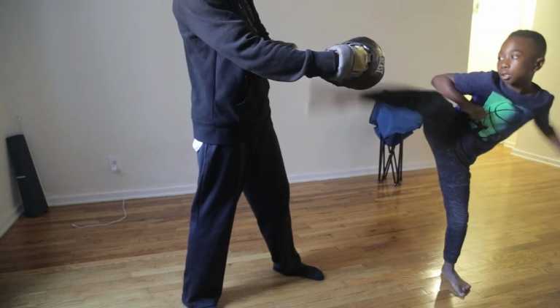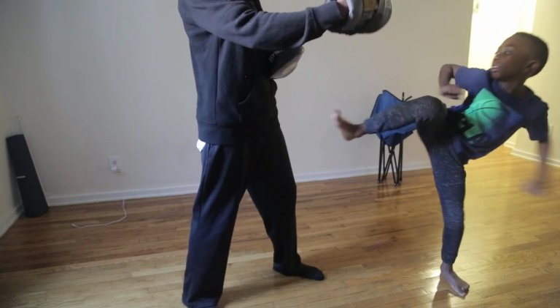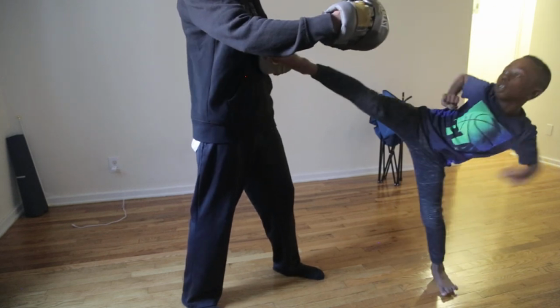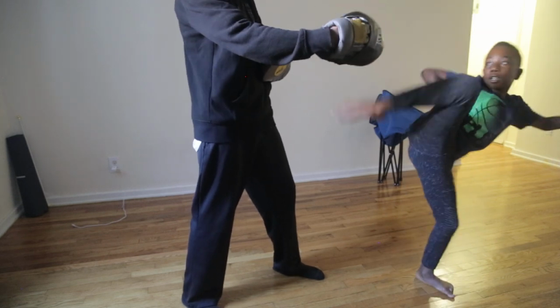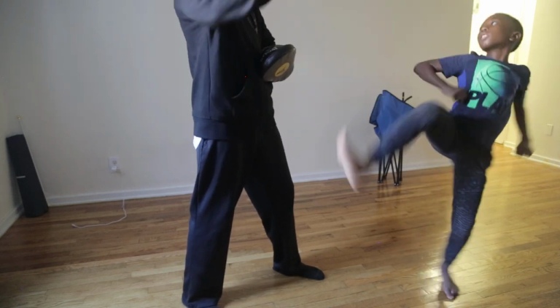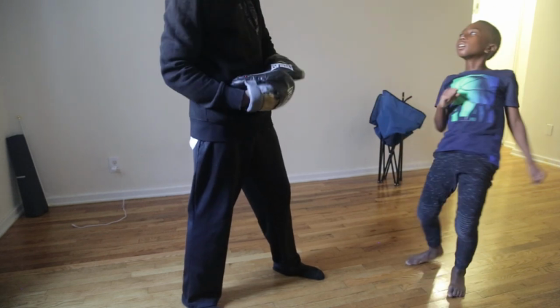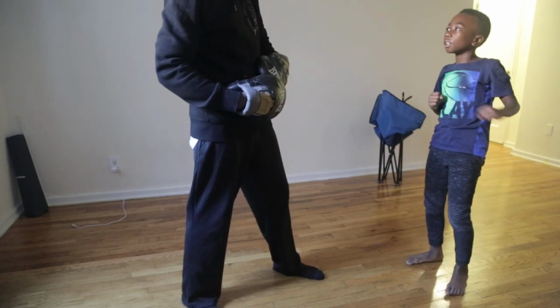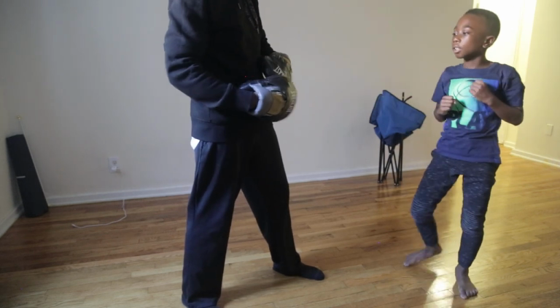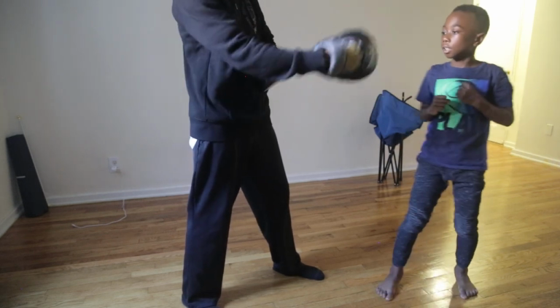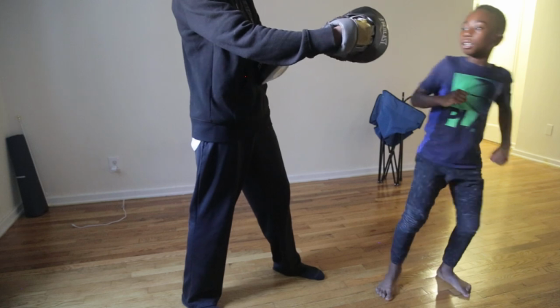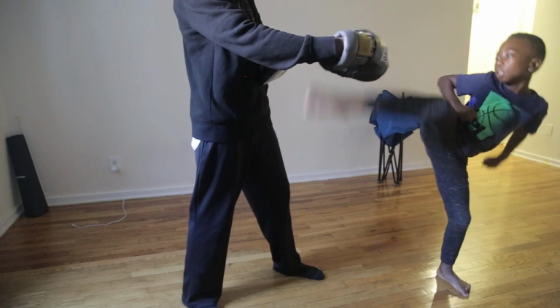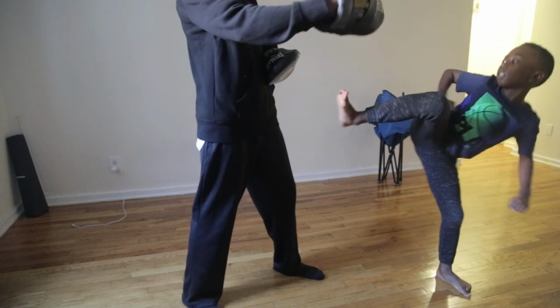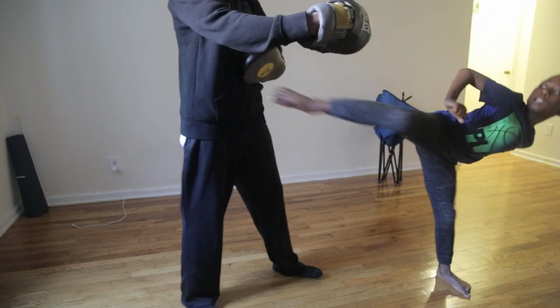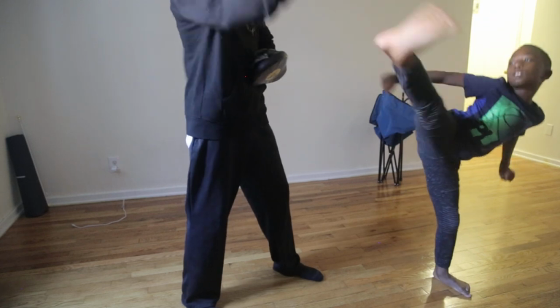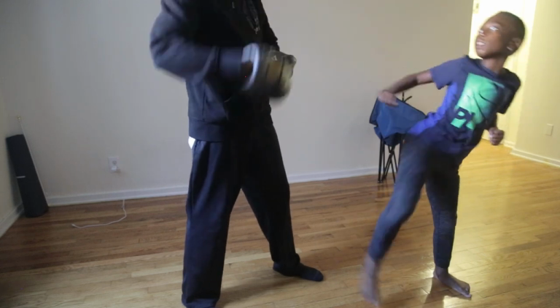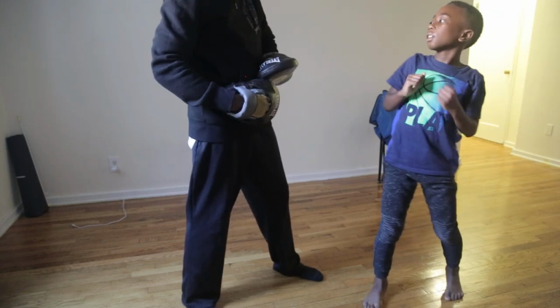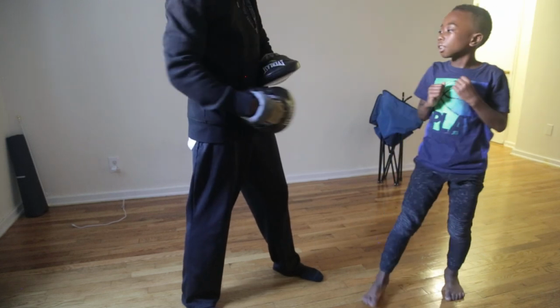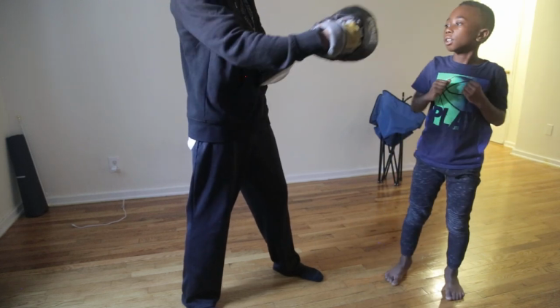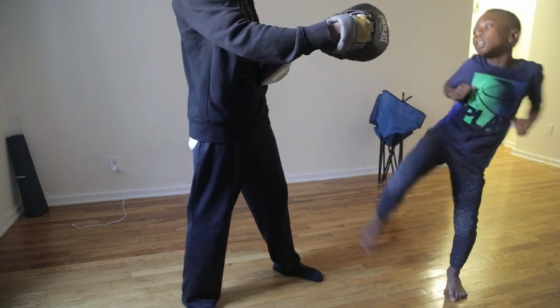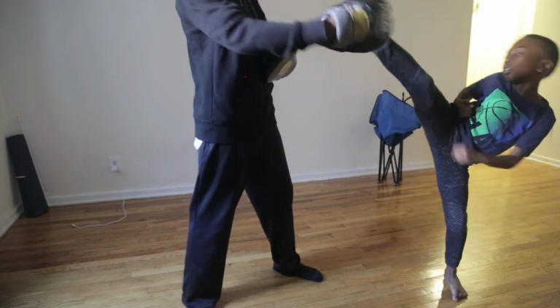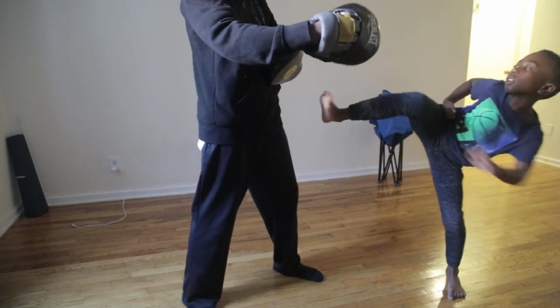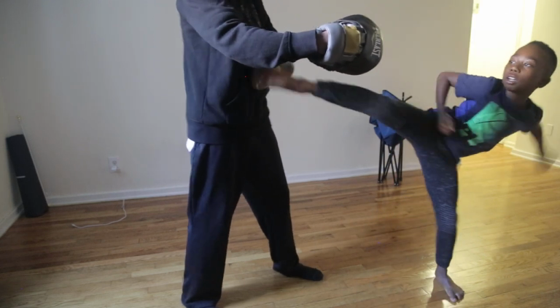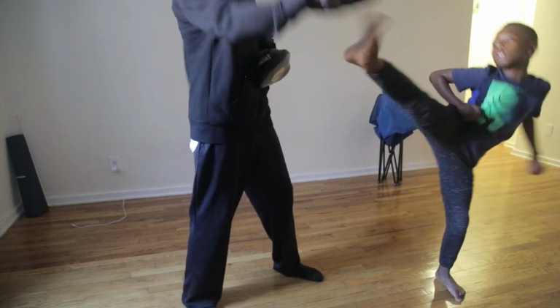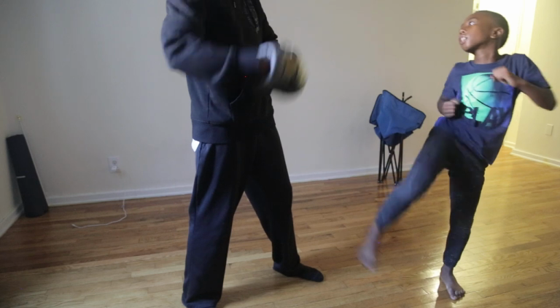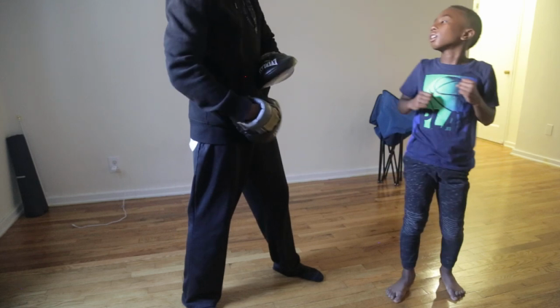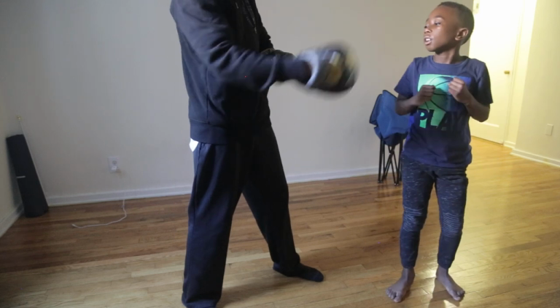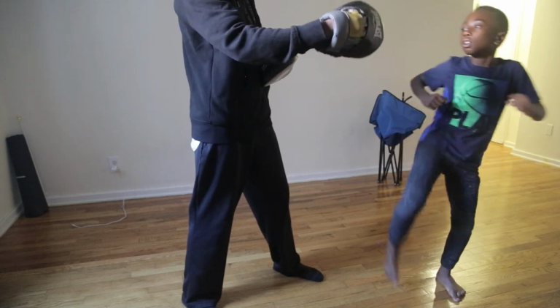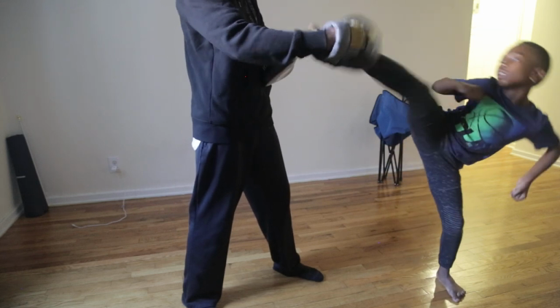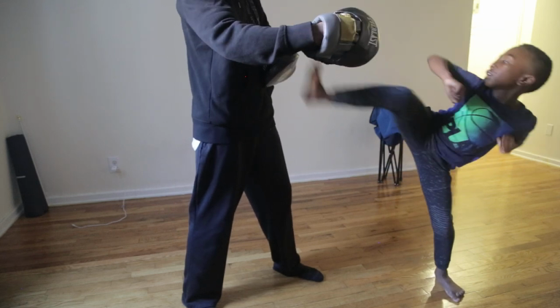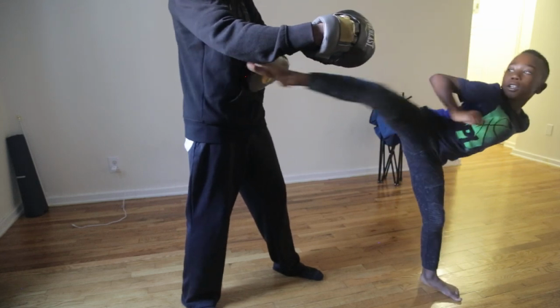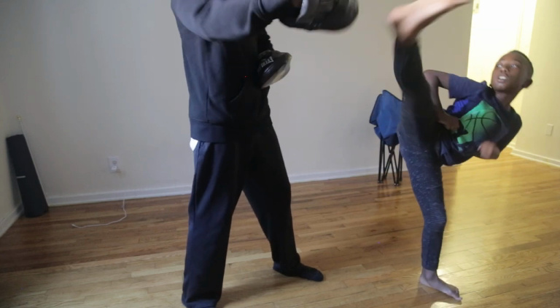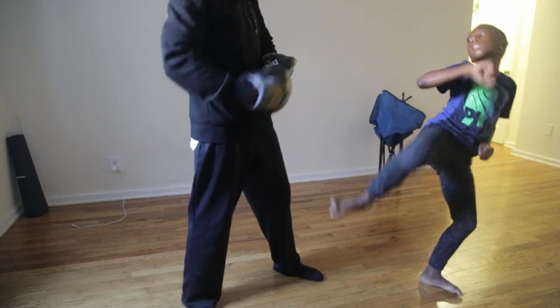One, two, side, ten, one. One, two, side, ten, three. One, two, side, ten, four.